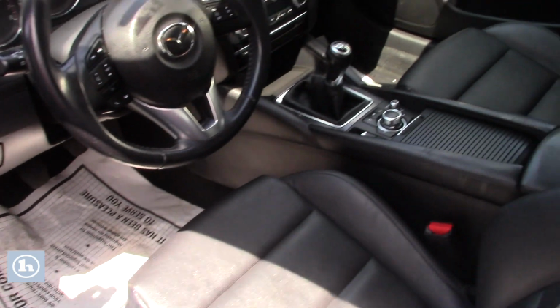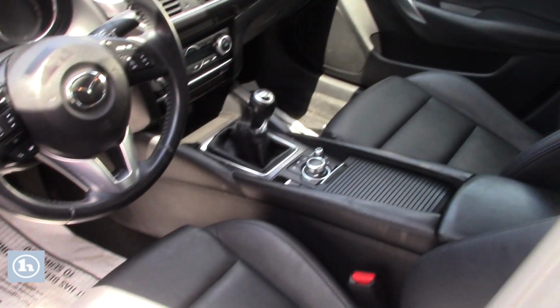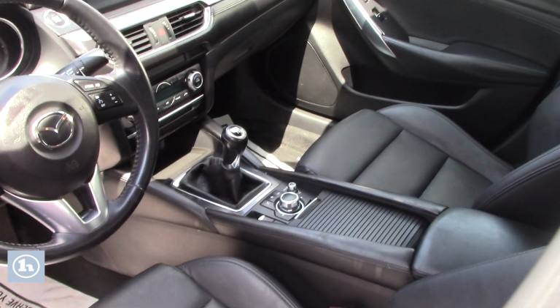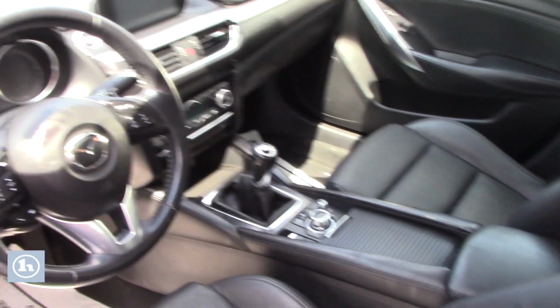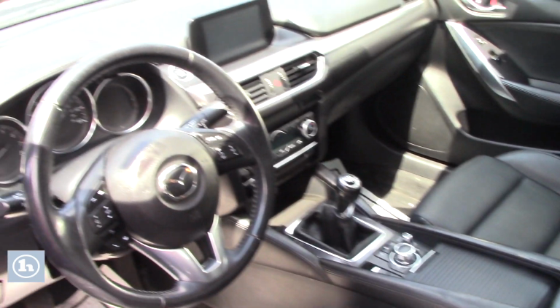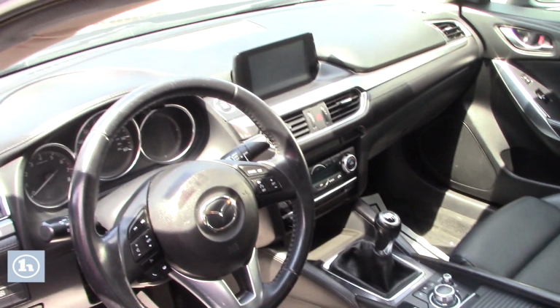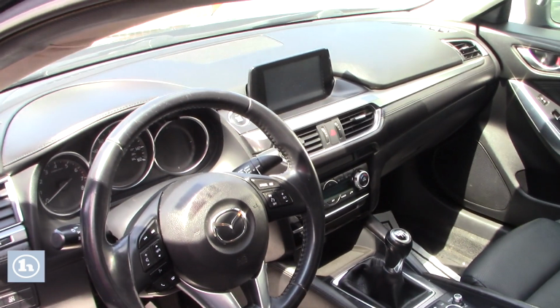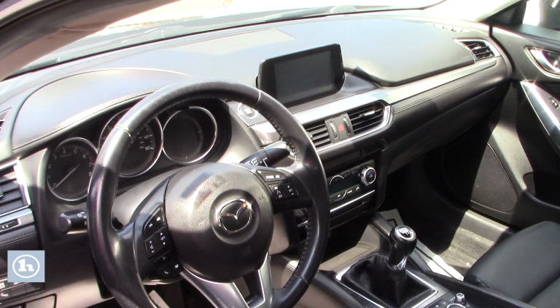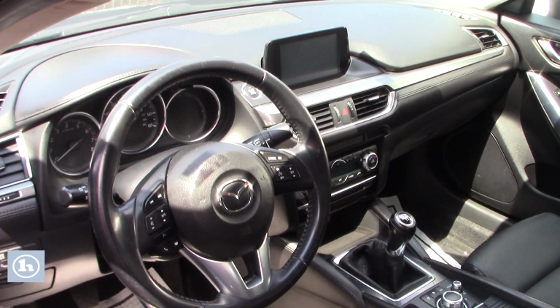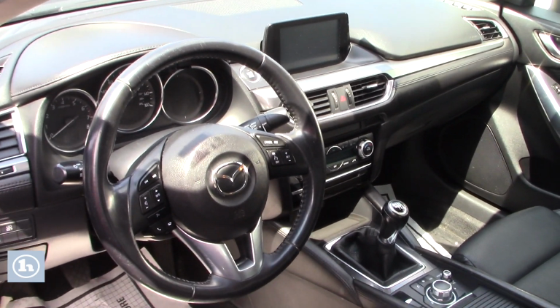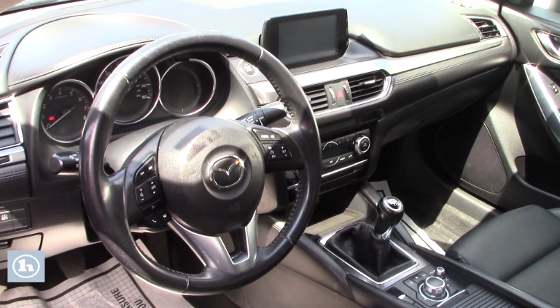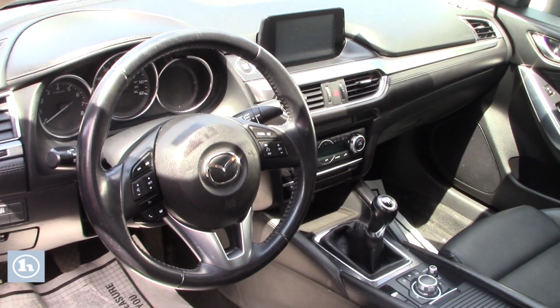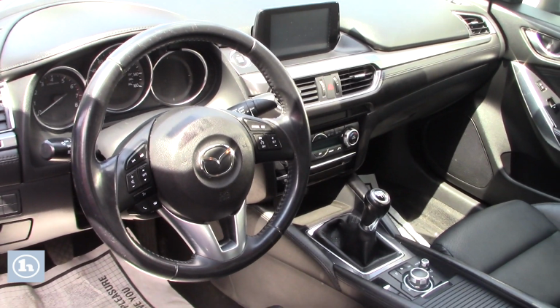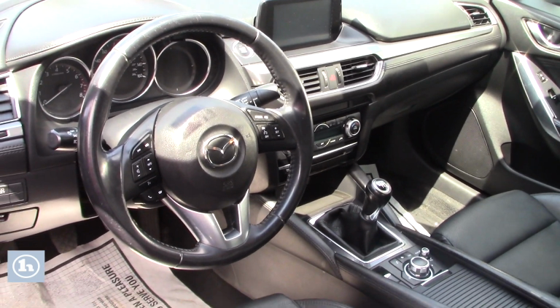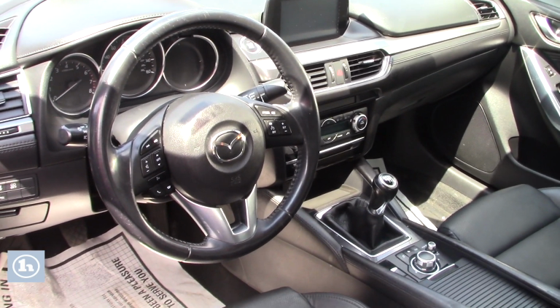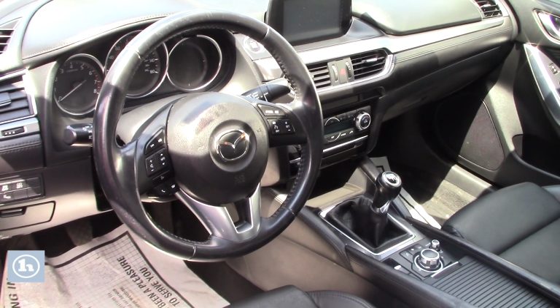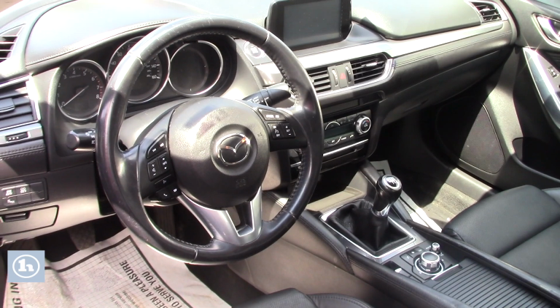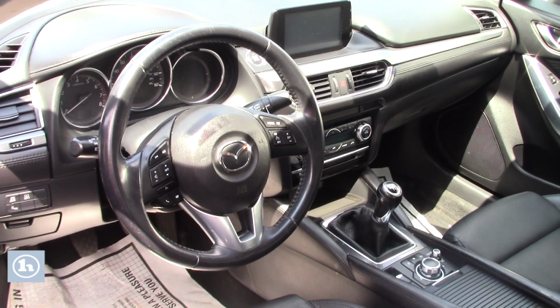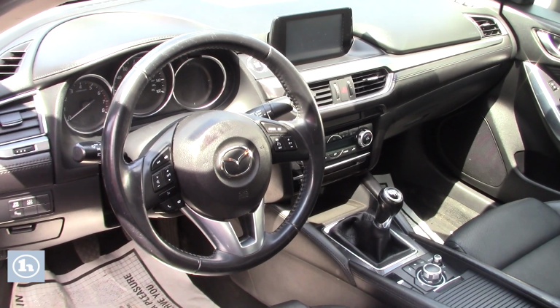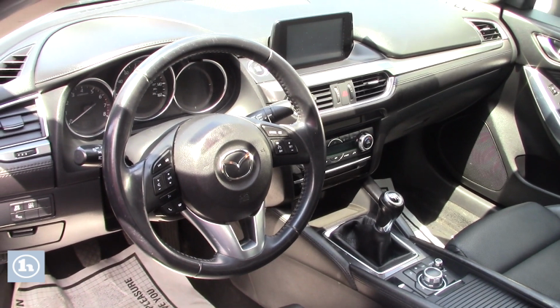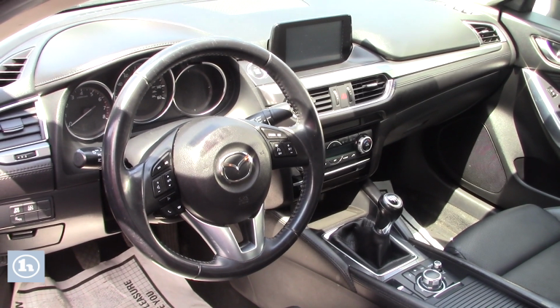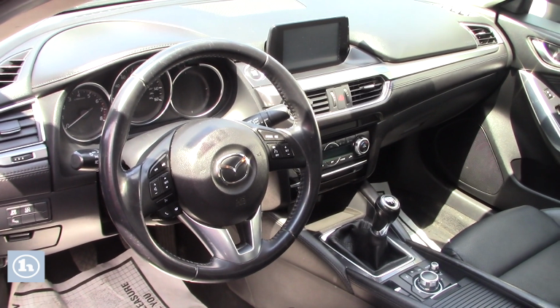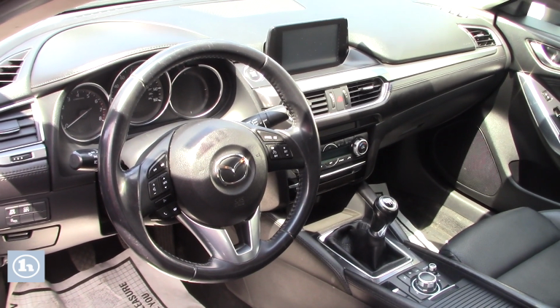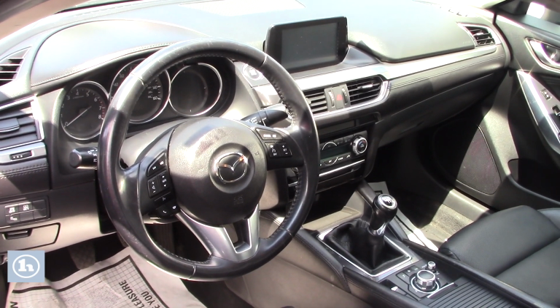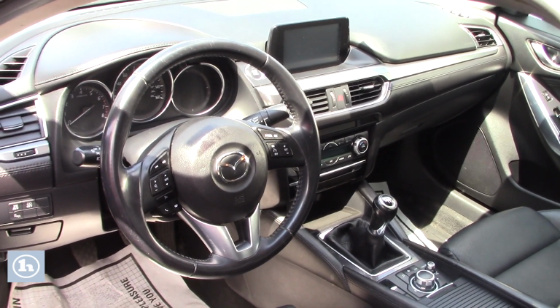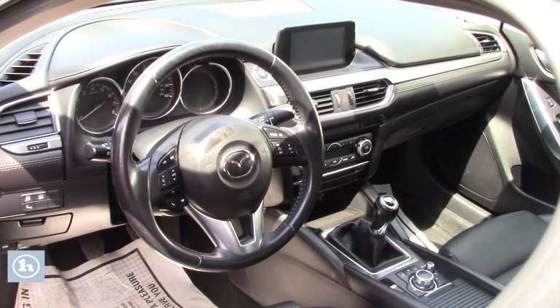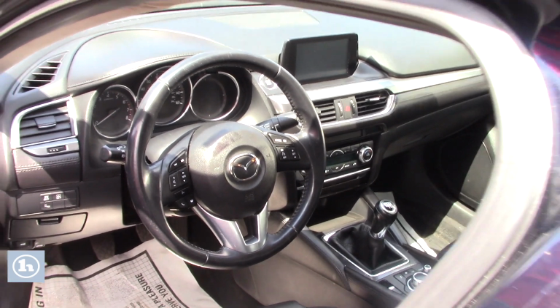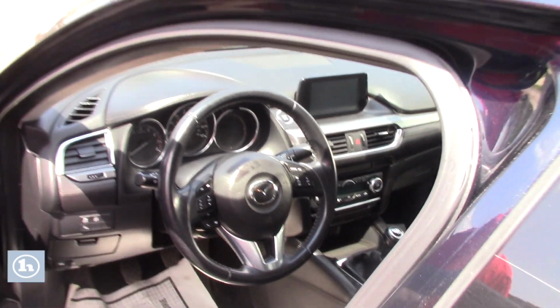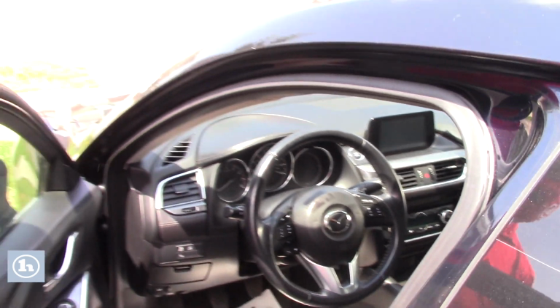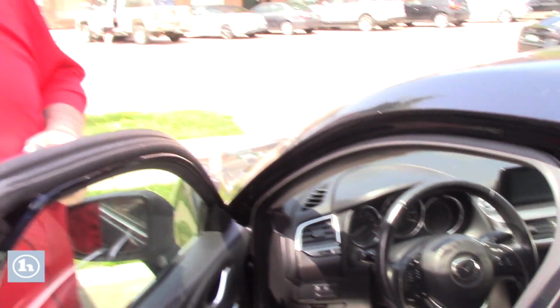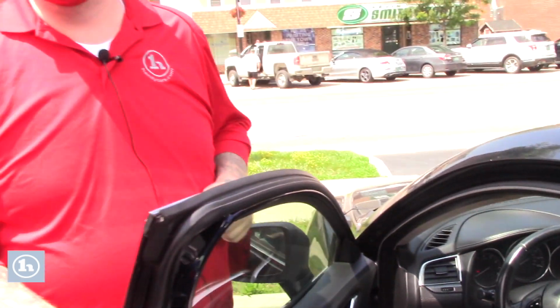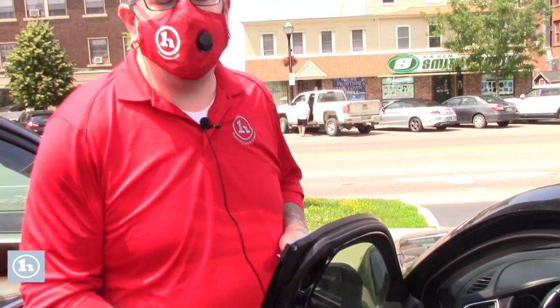You've got the LCD screen that displays your backup camera as well as all your media options, and all your easy-to-use climate controls. The vehicle does have the manual transmission and is equipped with the smart key system and push to start.